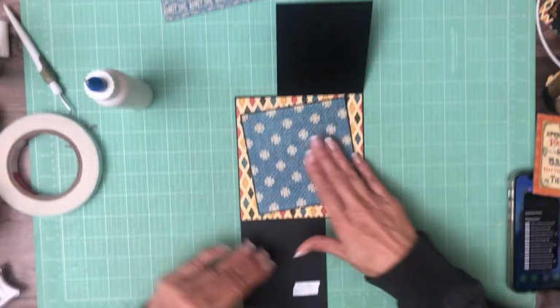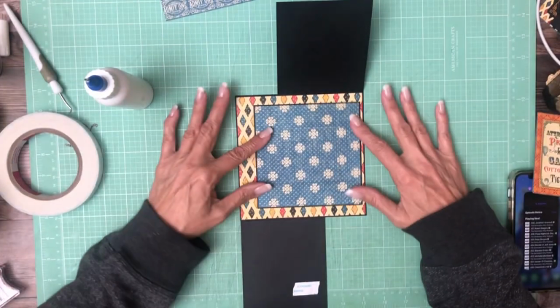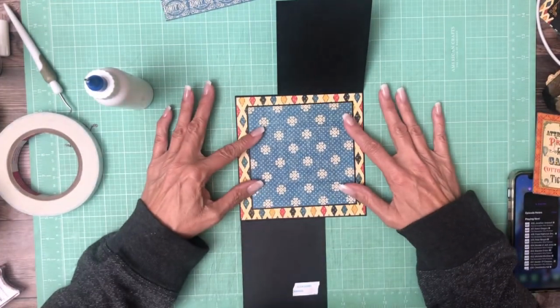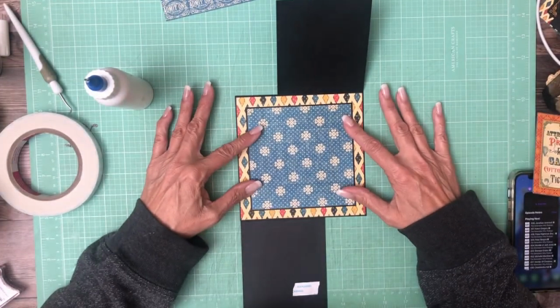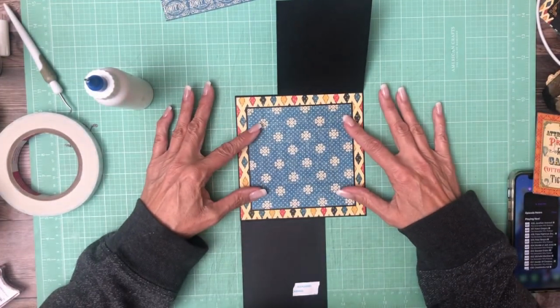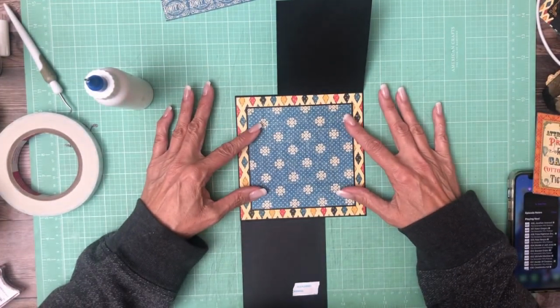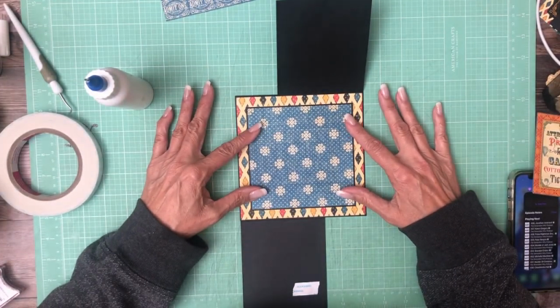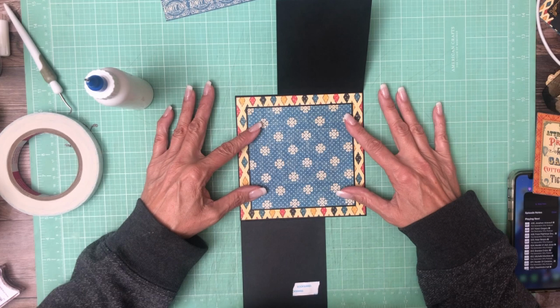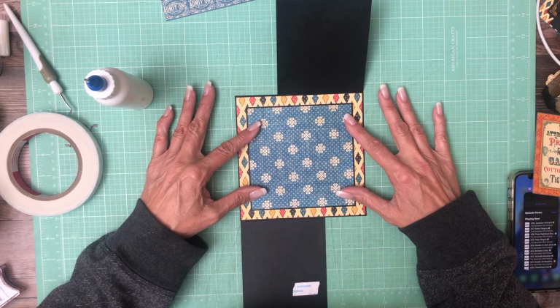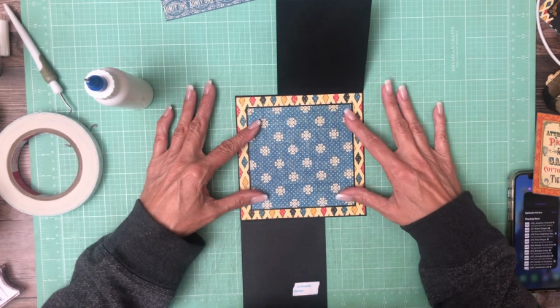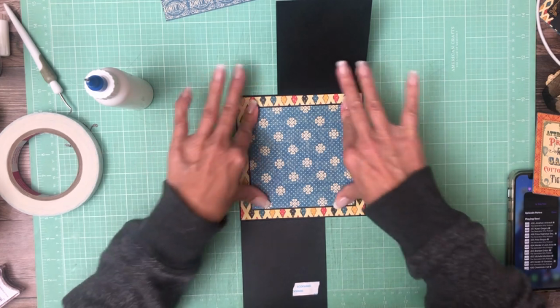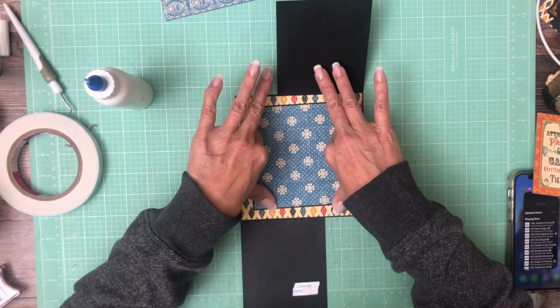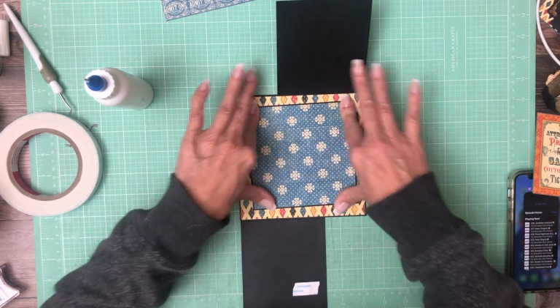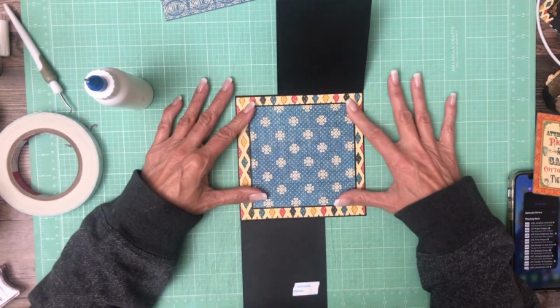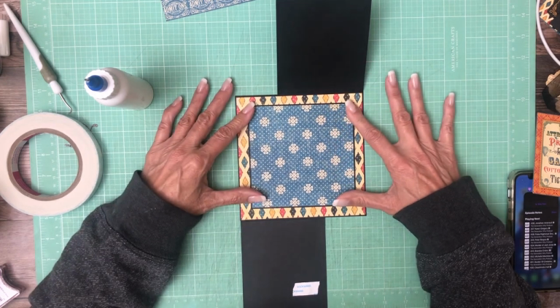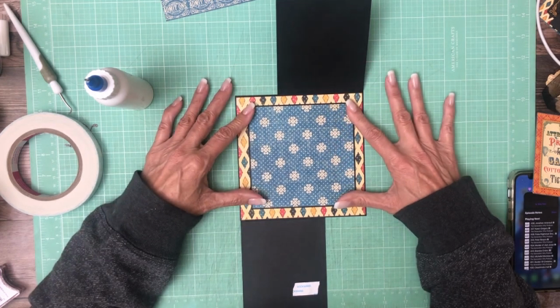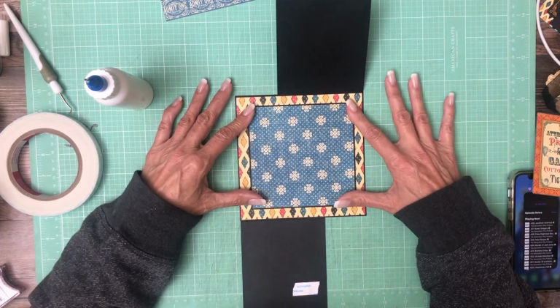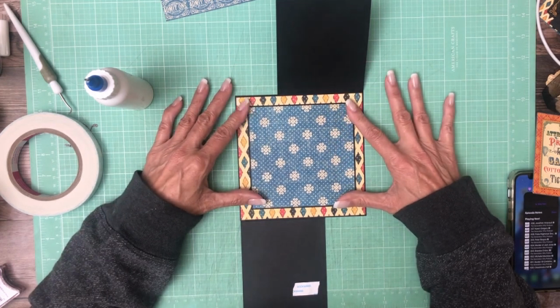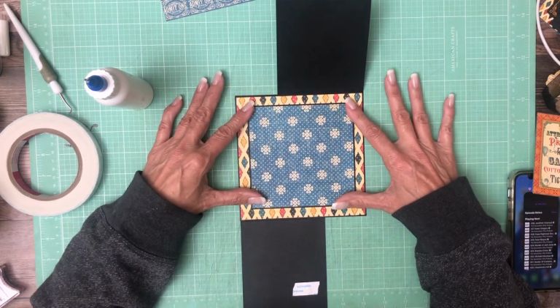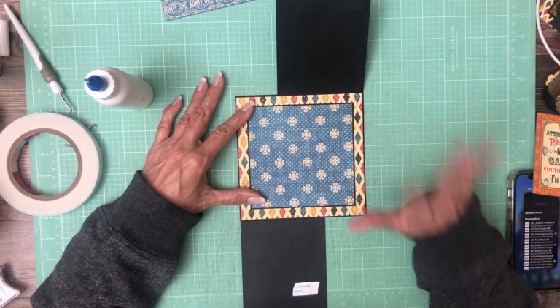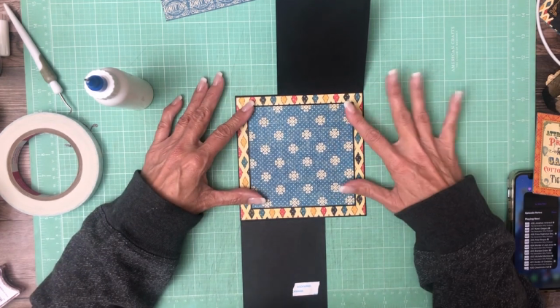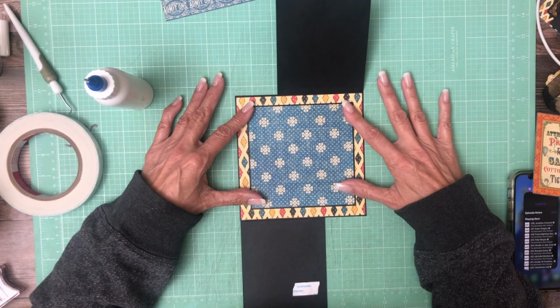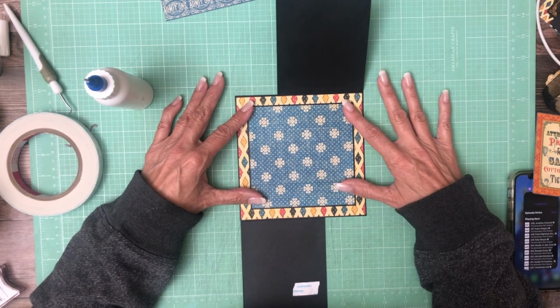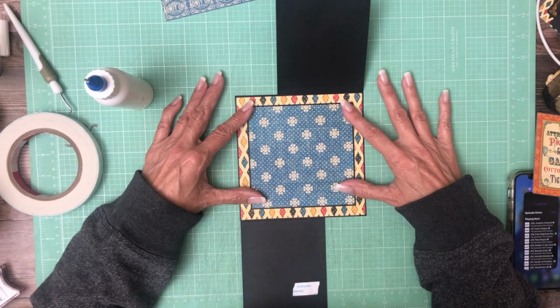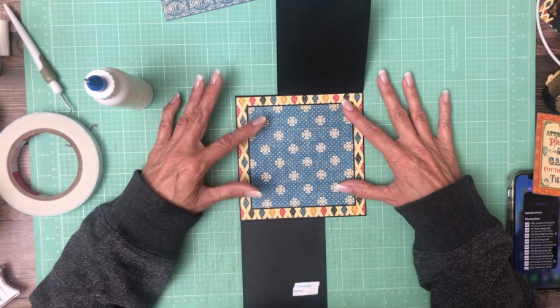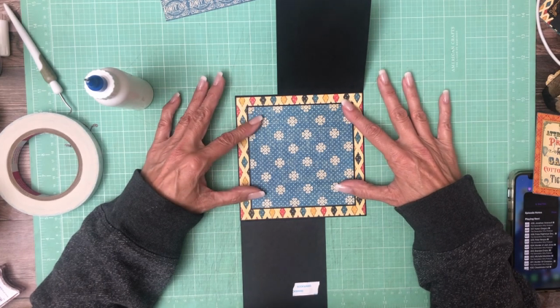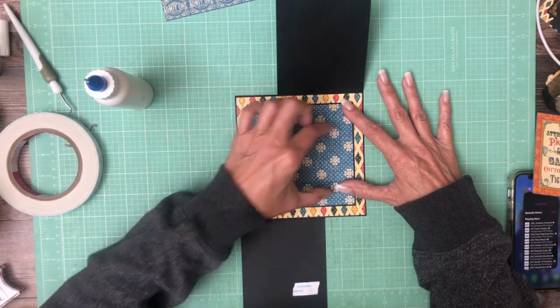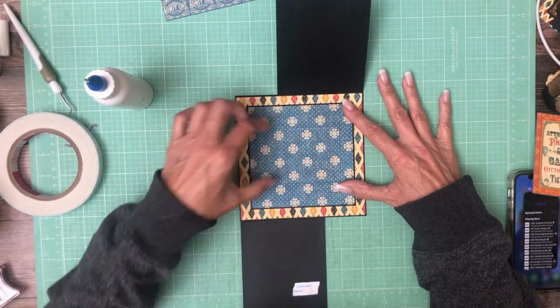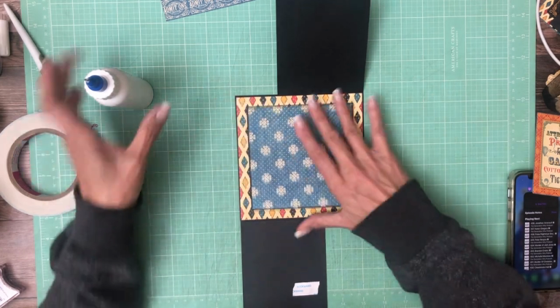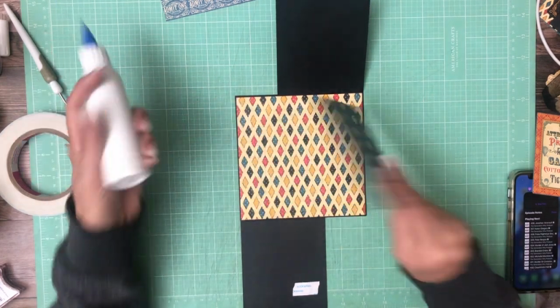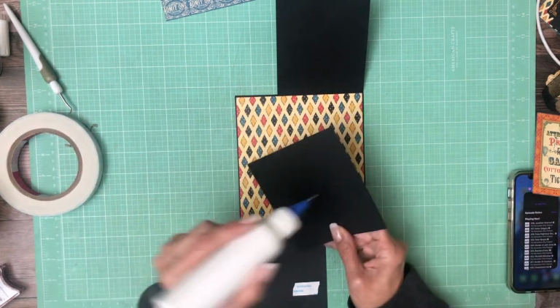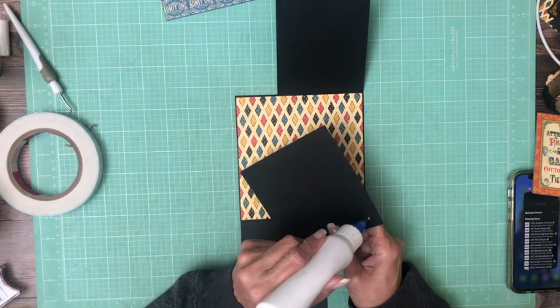We're just going to eyeball it. Actually, I think page 1 was a 4x4, but we're going to go with a 5x5 here. Then you can still get a 4x4 photo on it.